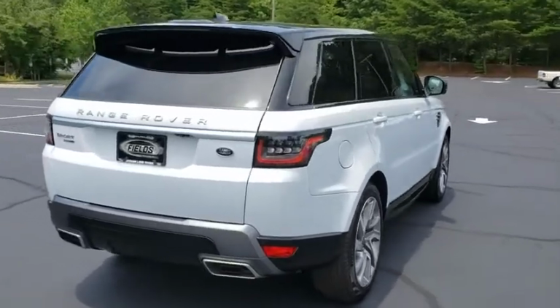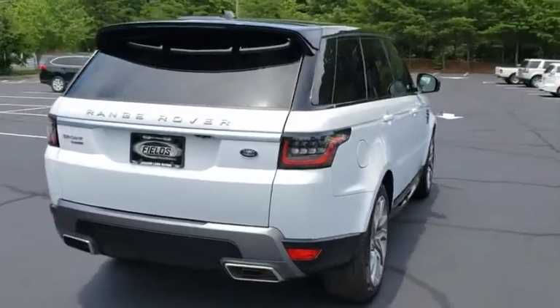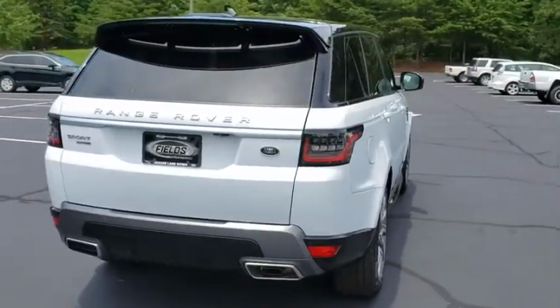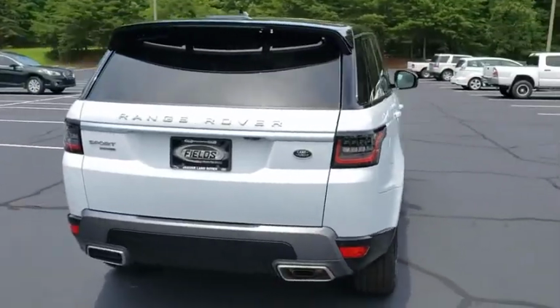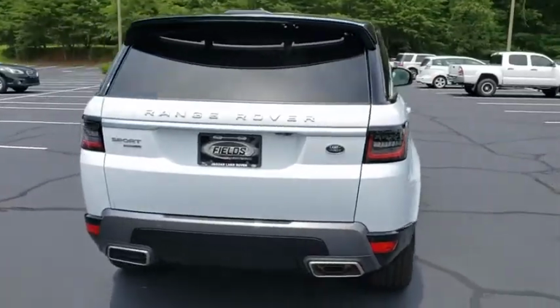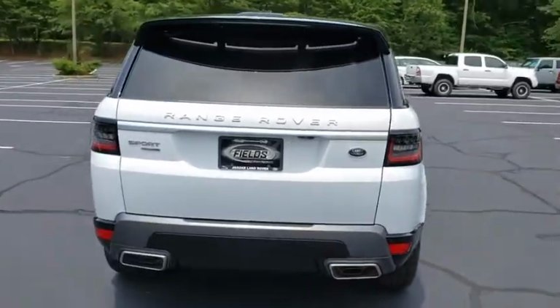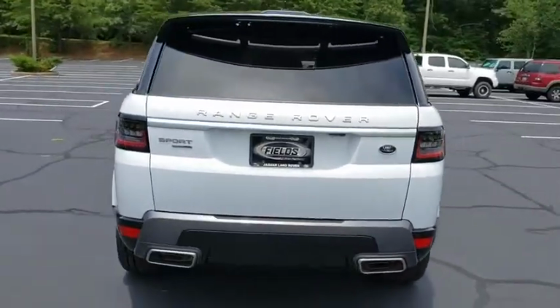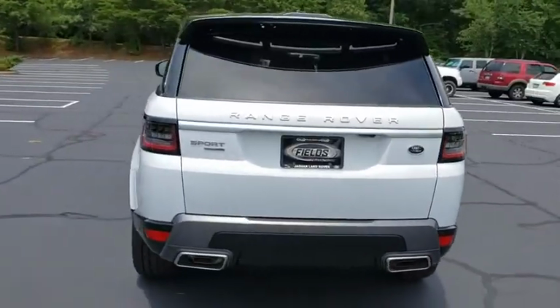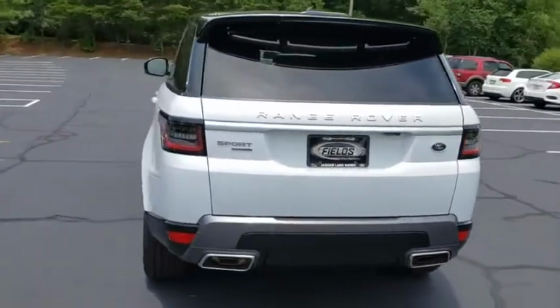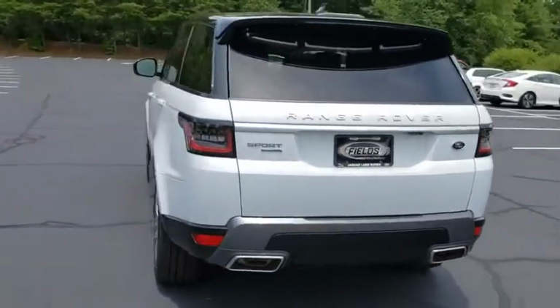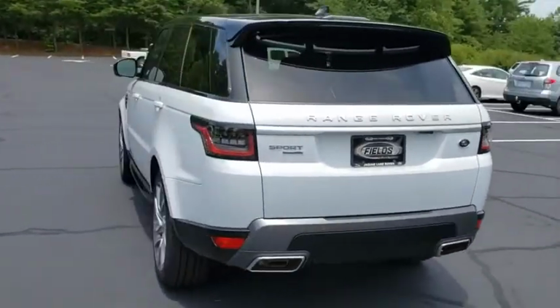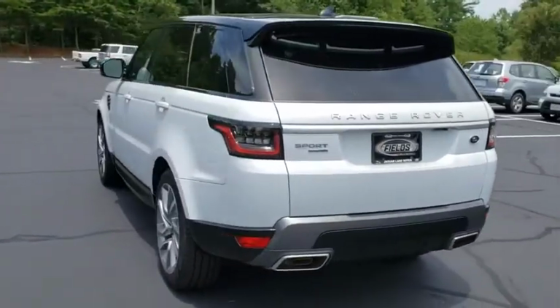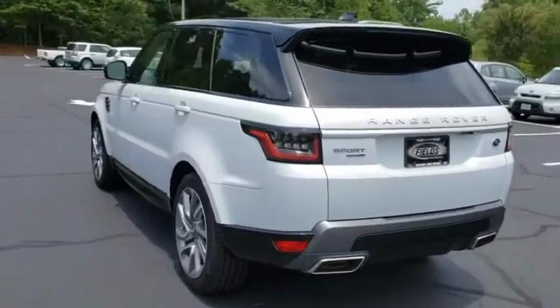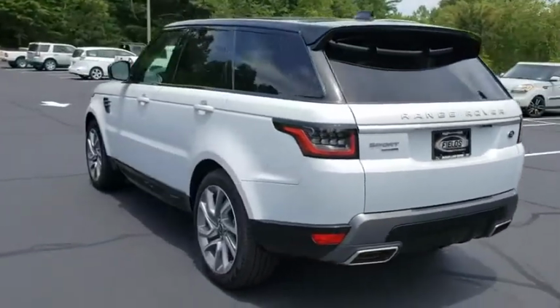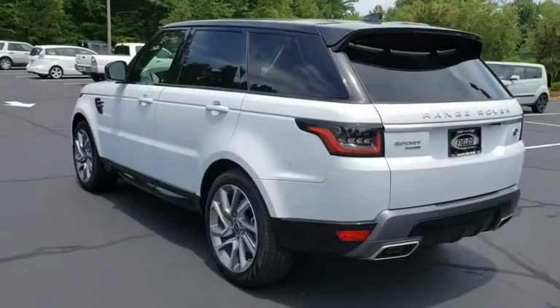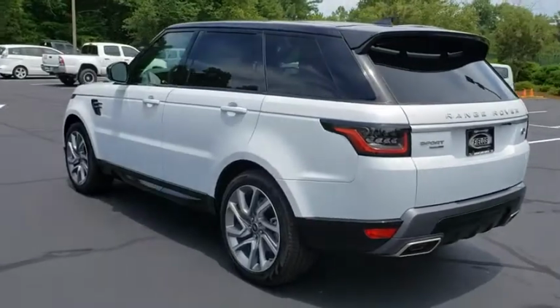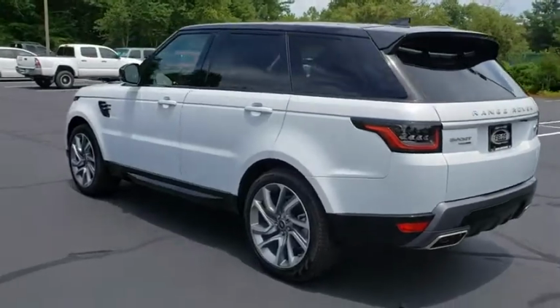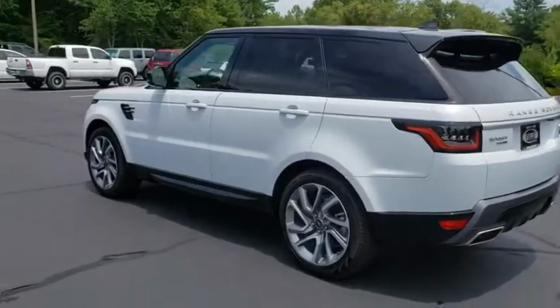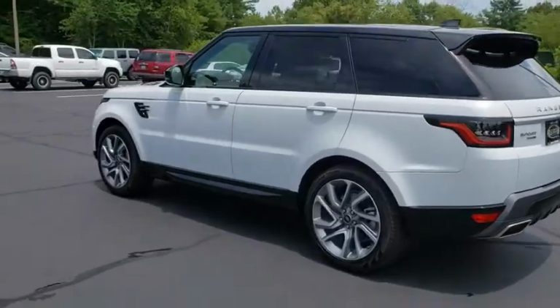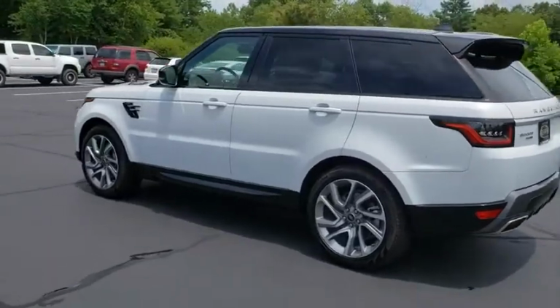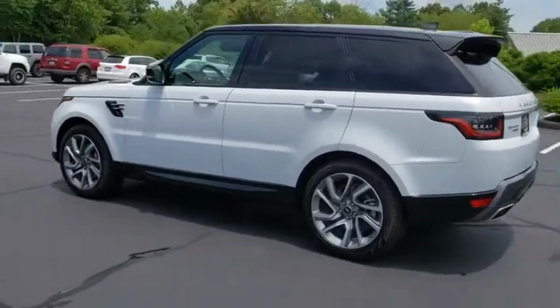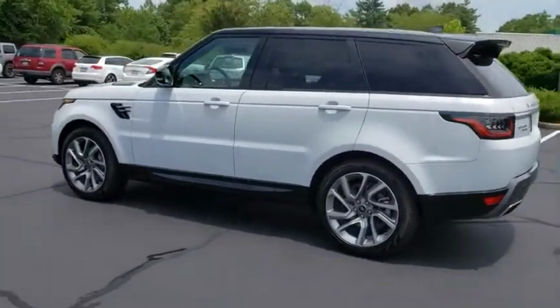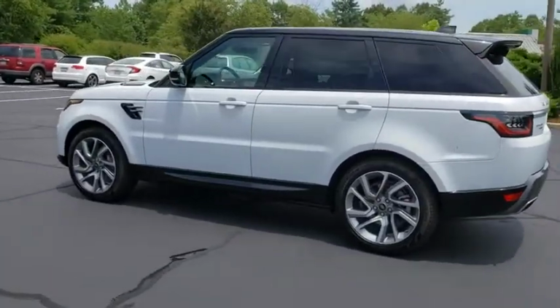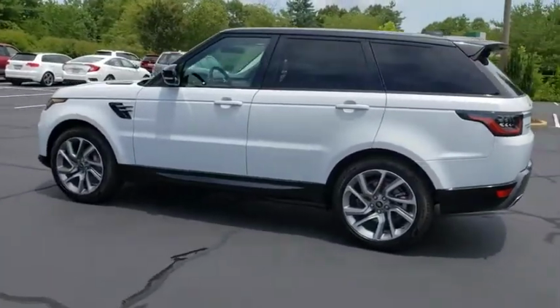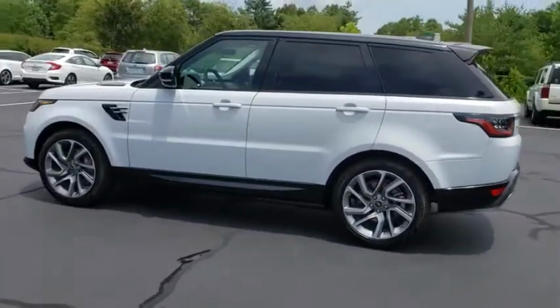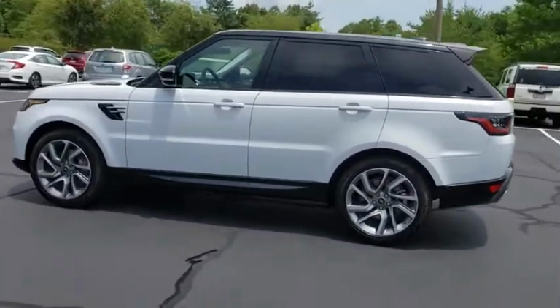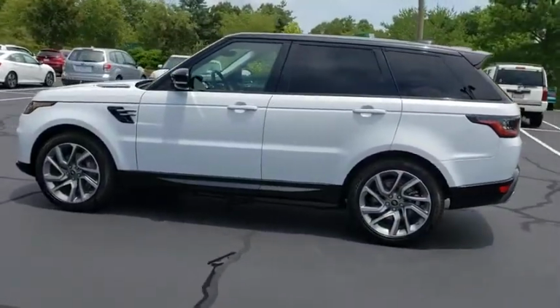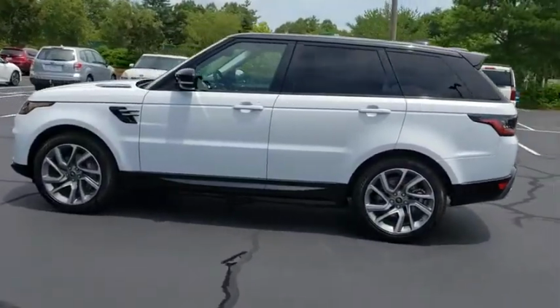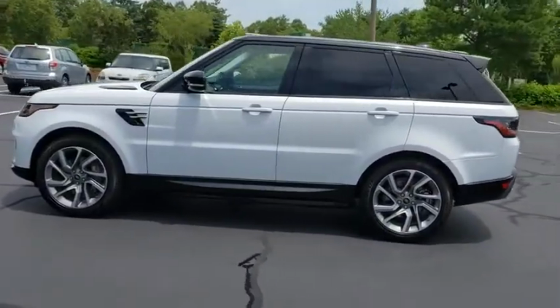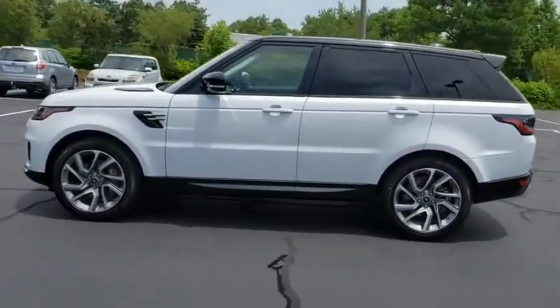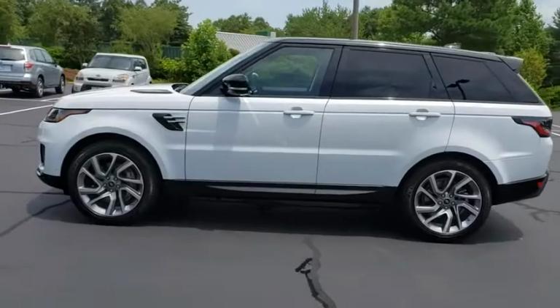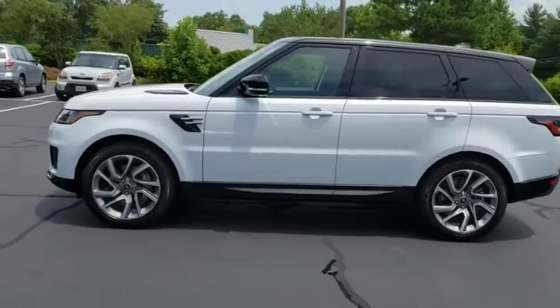Here are some of this vehicle's great options: backup camera, power passenger seat, remote engine start, navigation system, power liftgate, traction control, stability control.